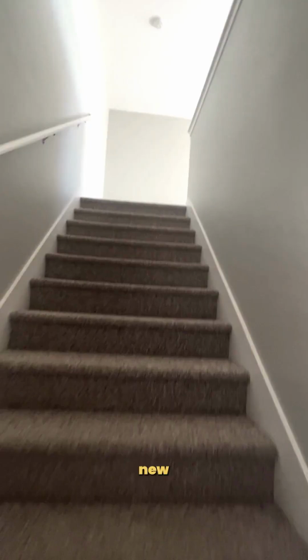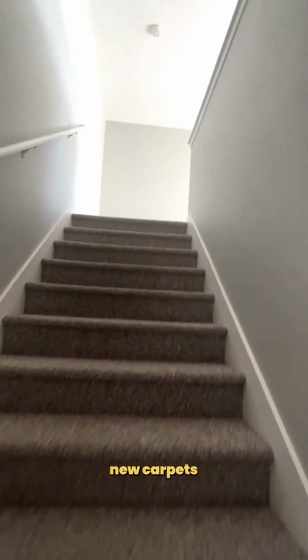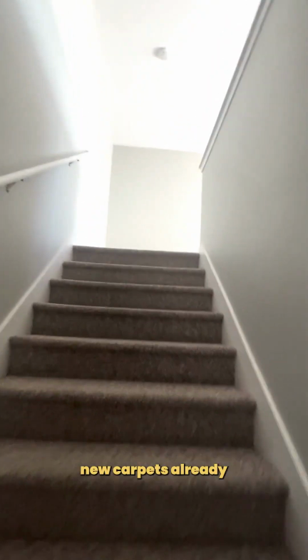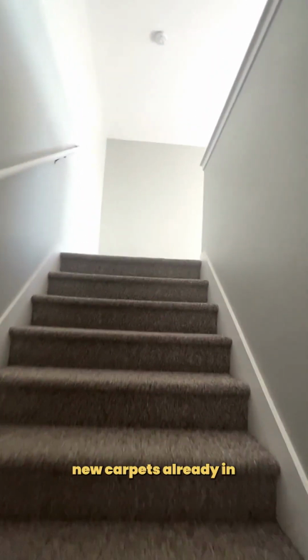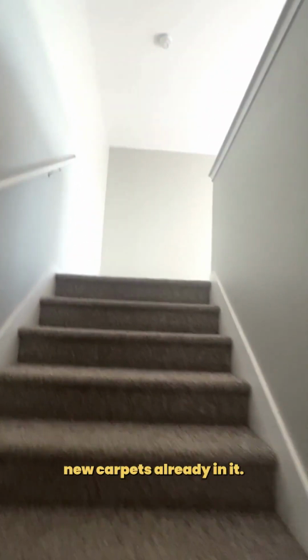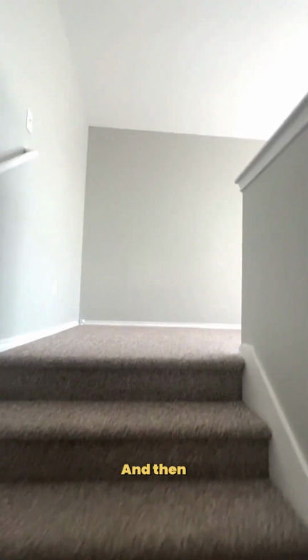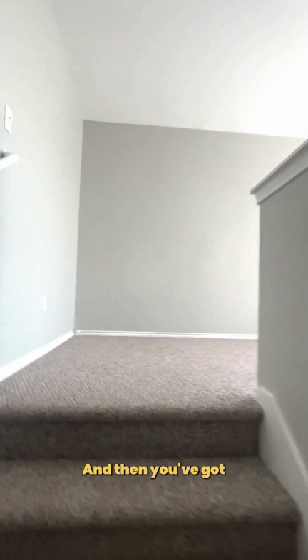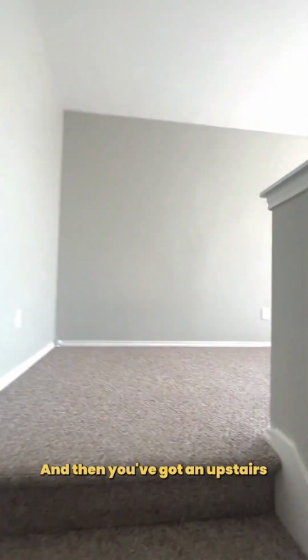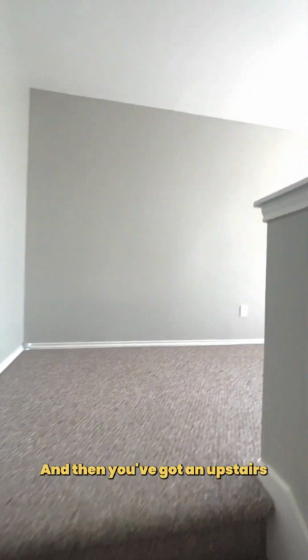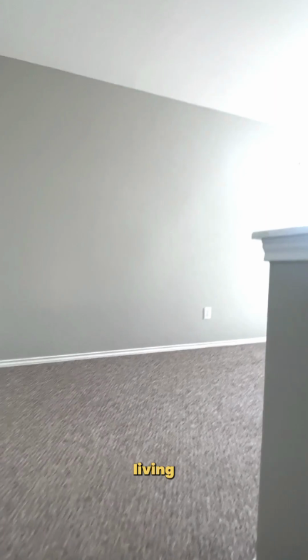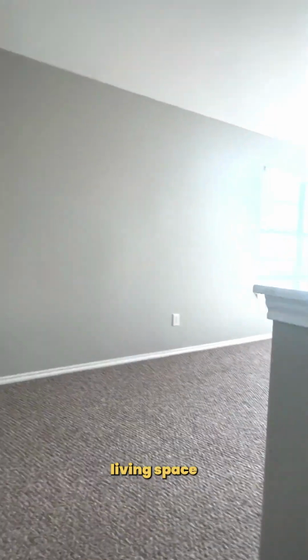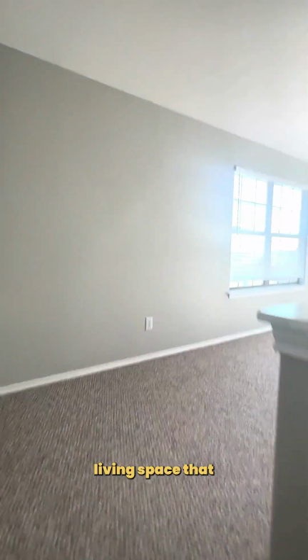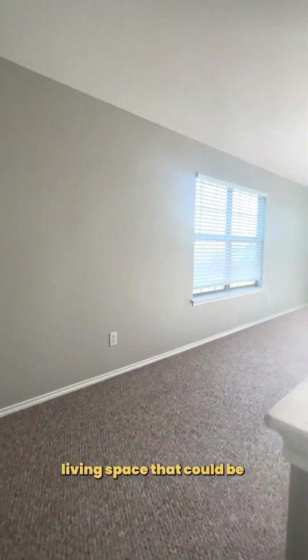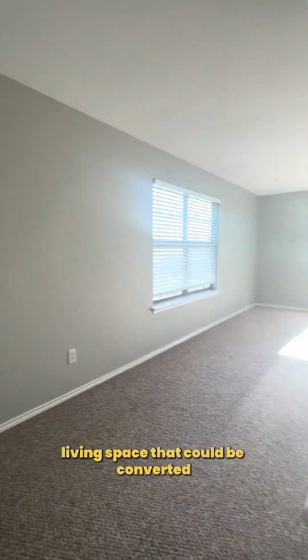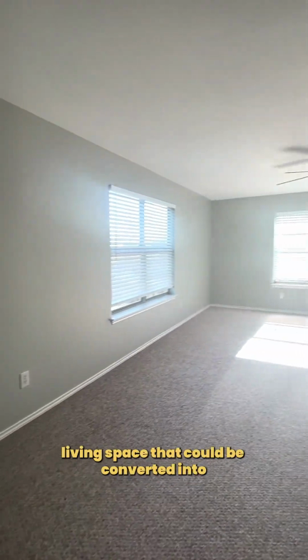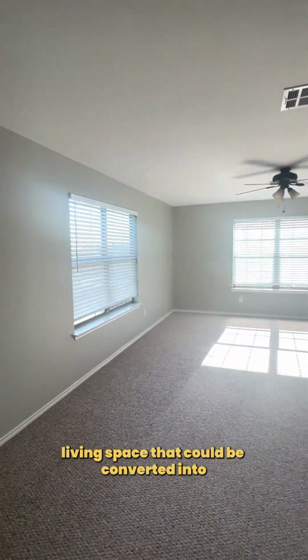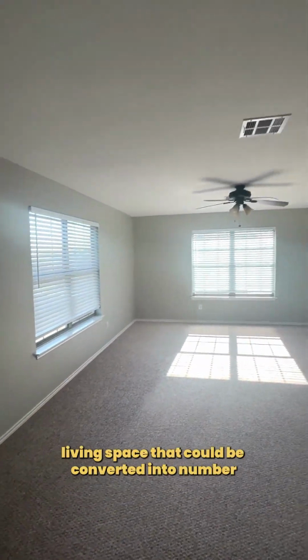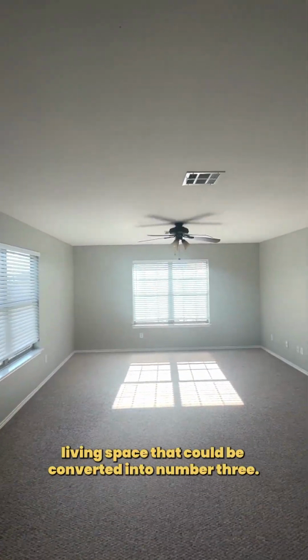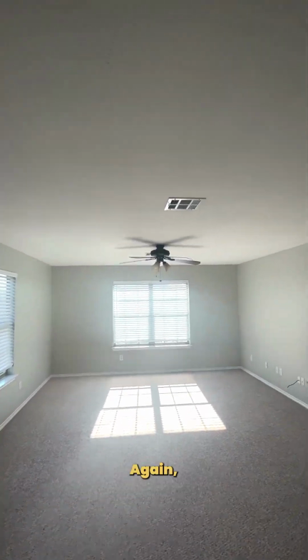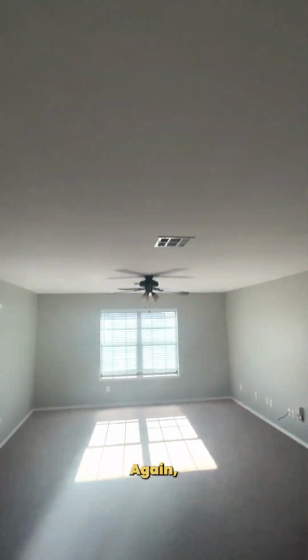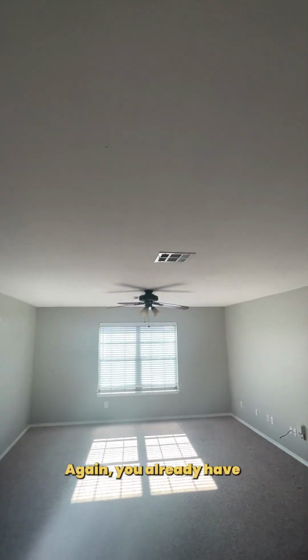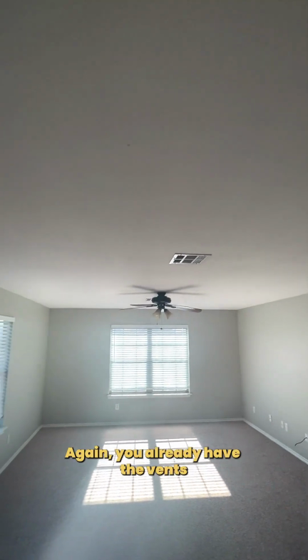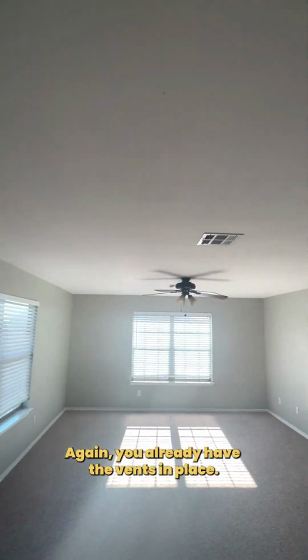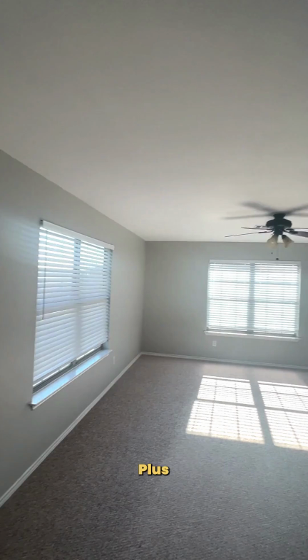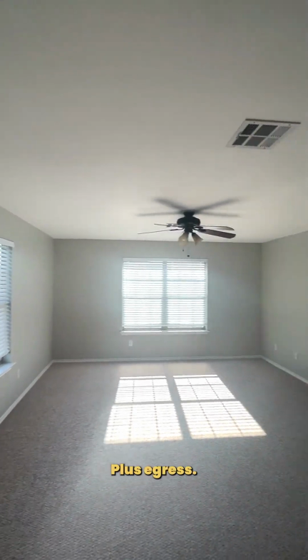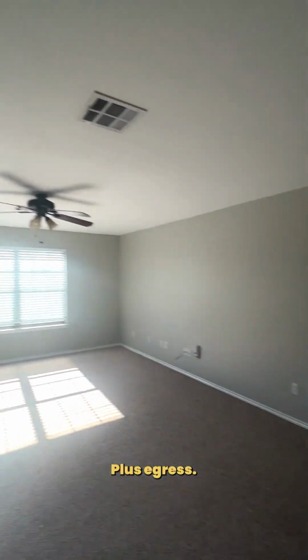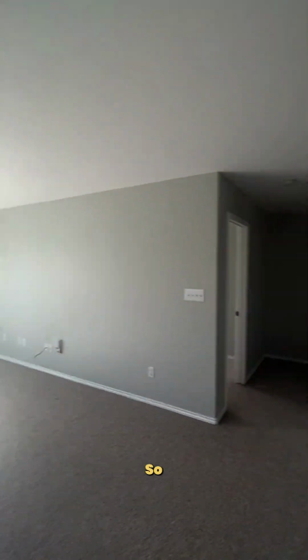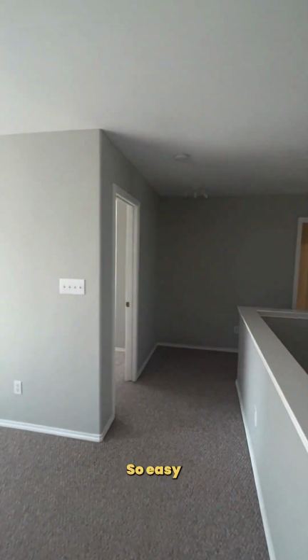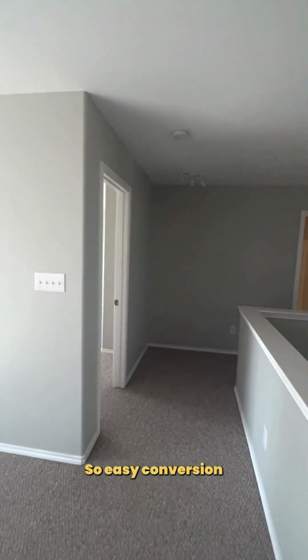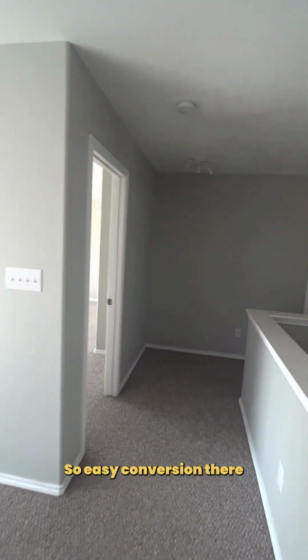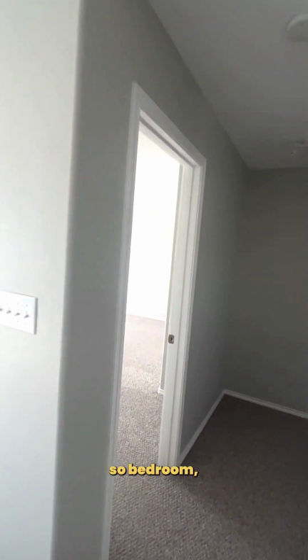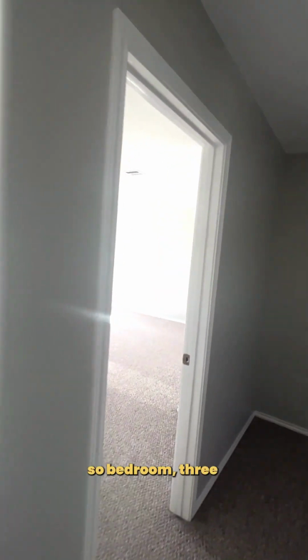New carpet's already in it. And then you've got an upstairs living space that could be converted into bedroom number three. You already have the vents in place plus egress, so easy conversion there.